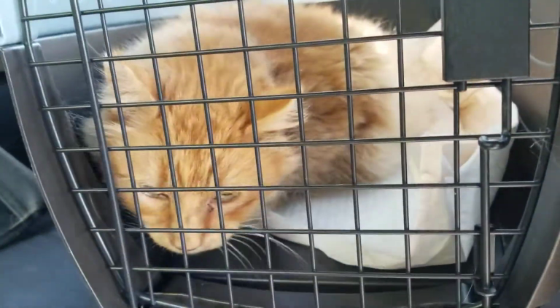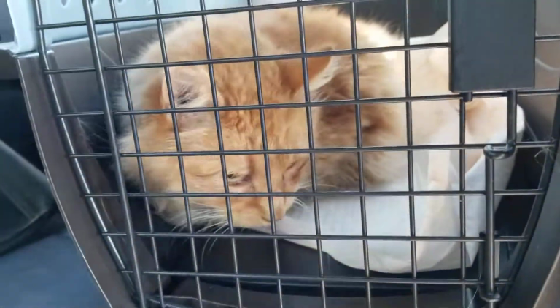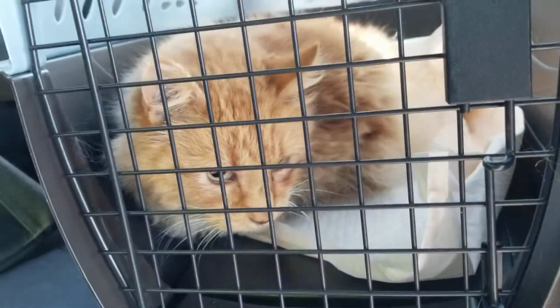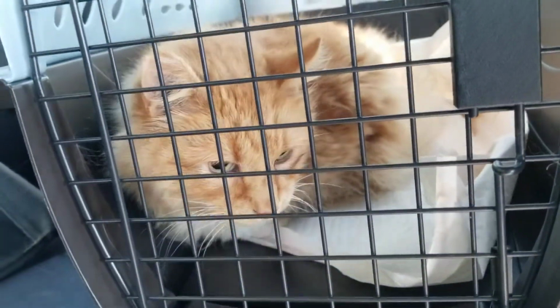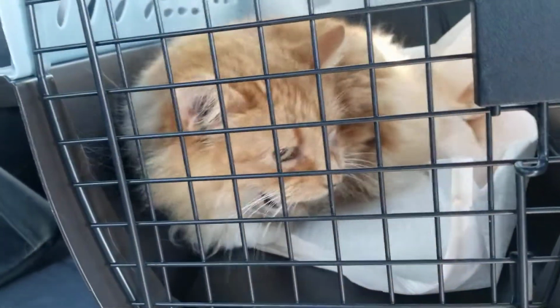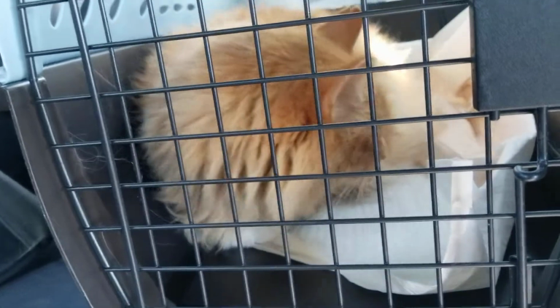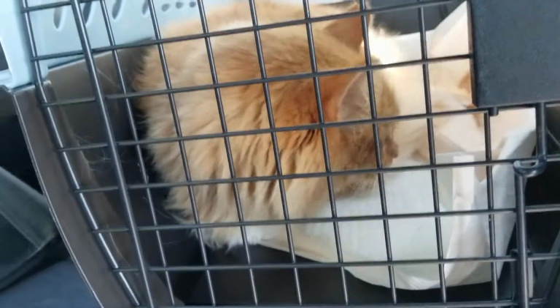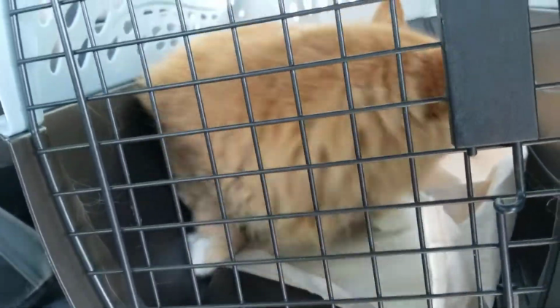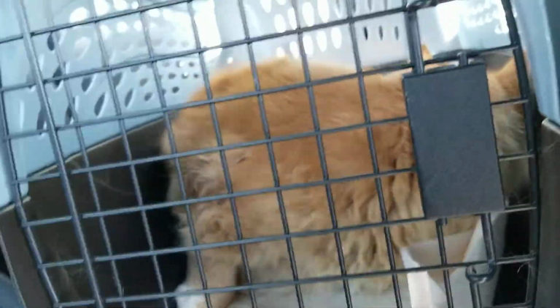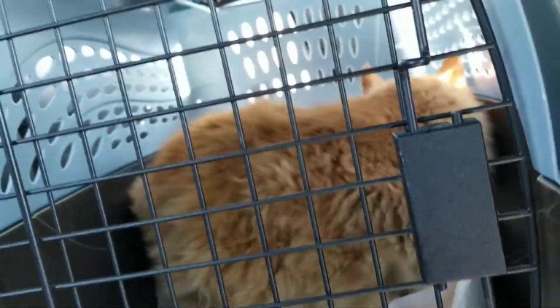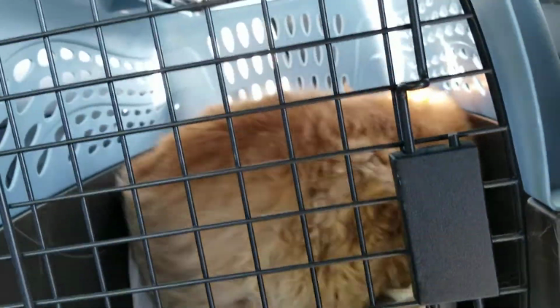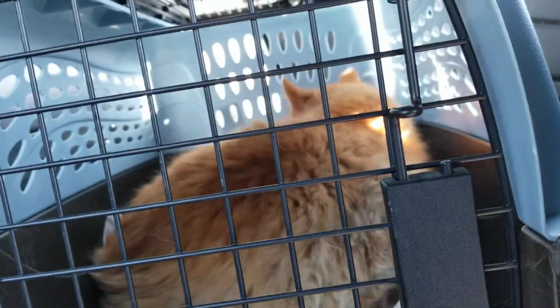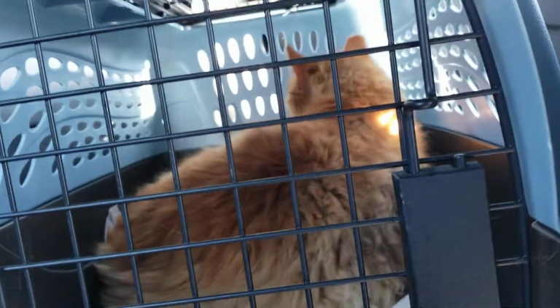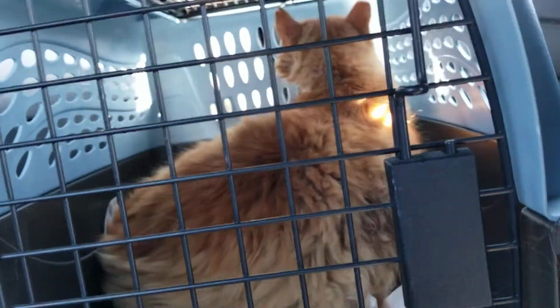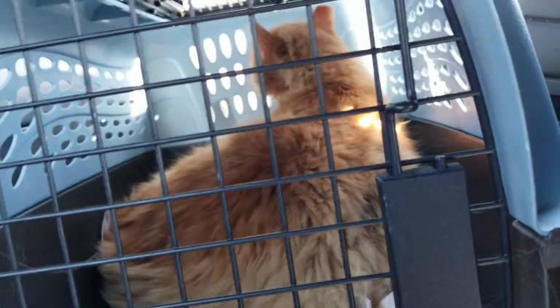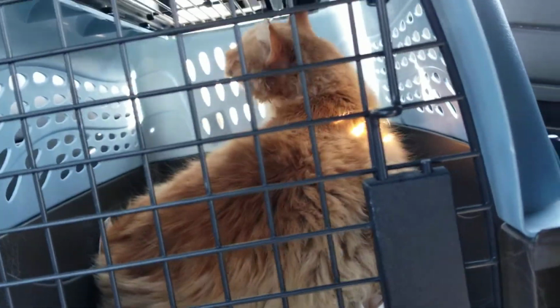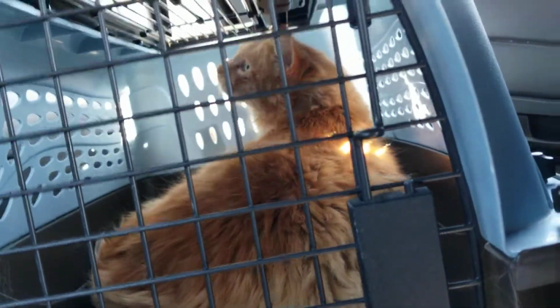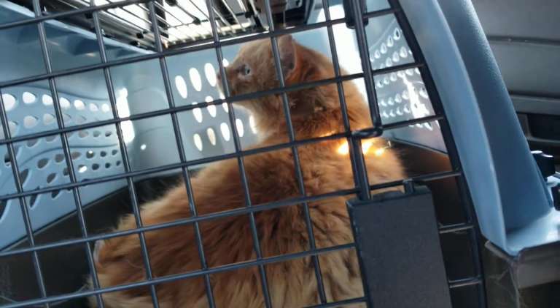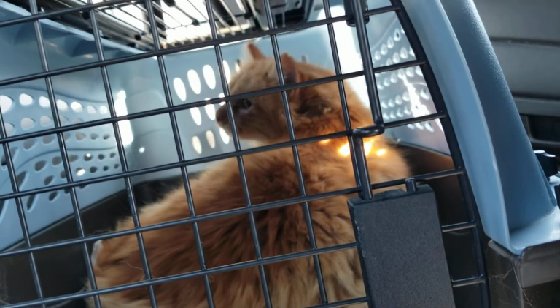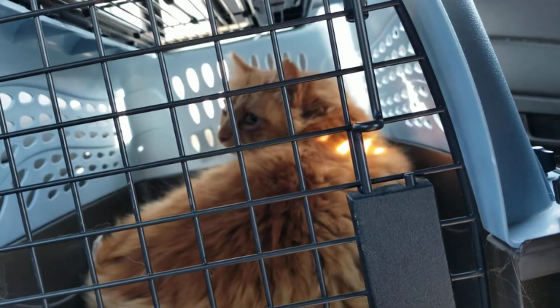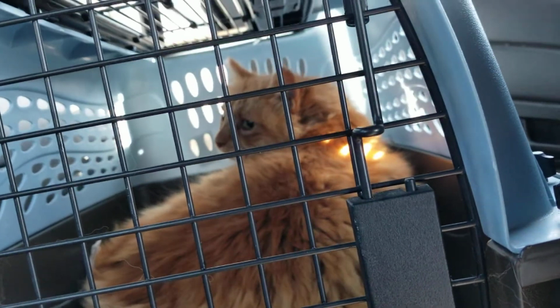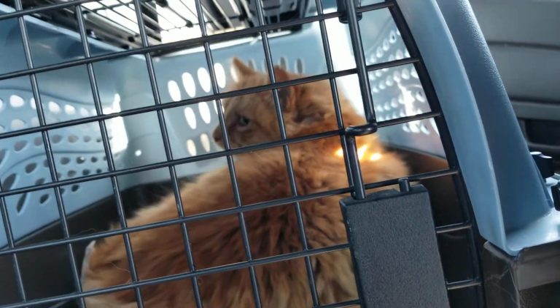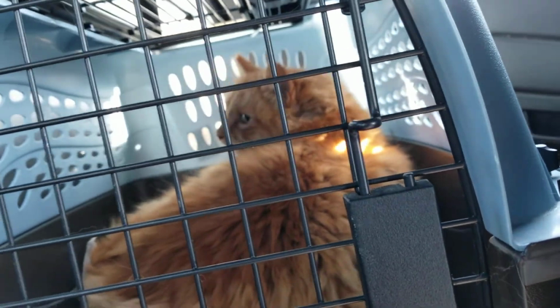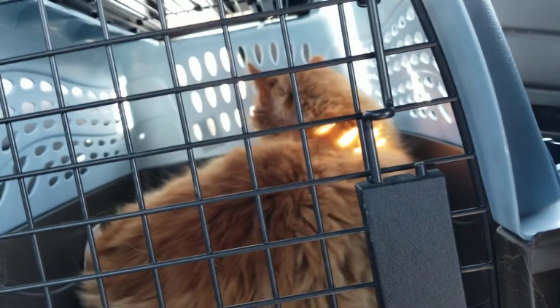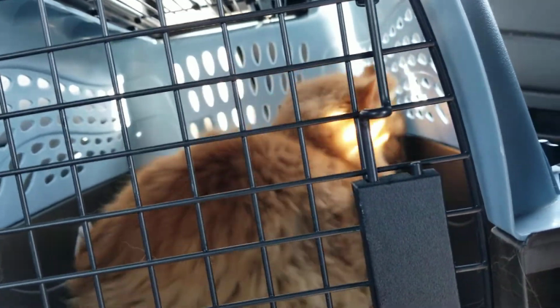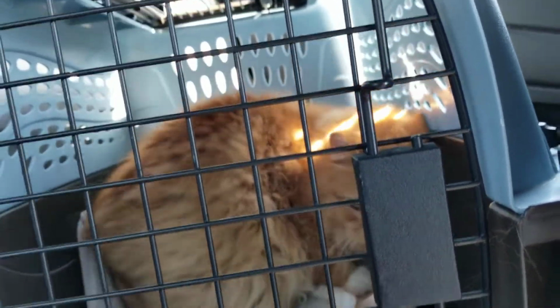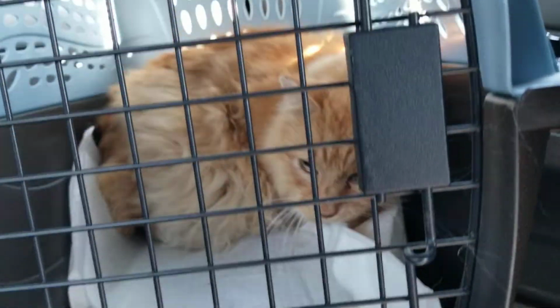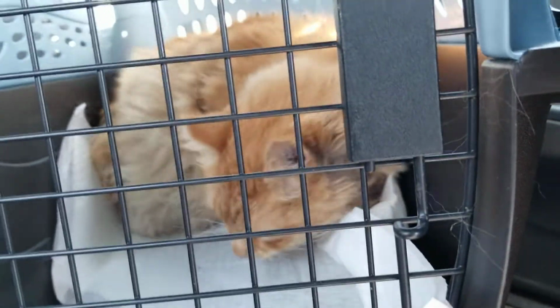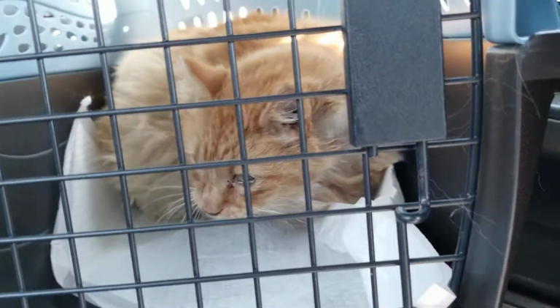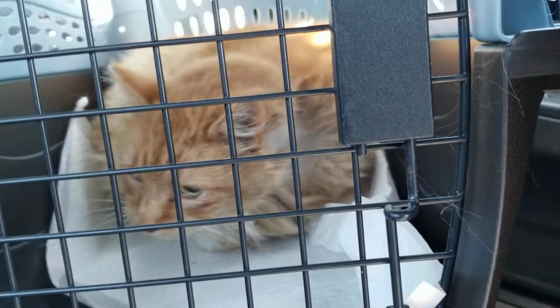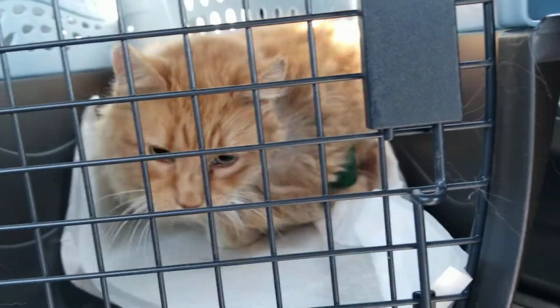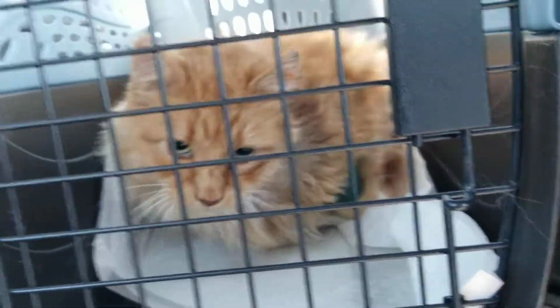There's a green bandage because his catheter was in his leg. He's looking all around — he's like, 'Man, this is great, I love this ride!' He's all kinds of happy right now.